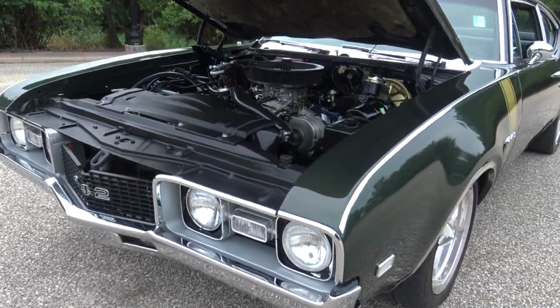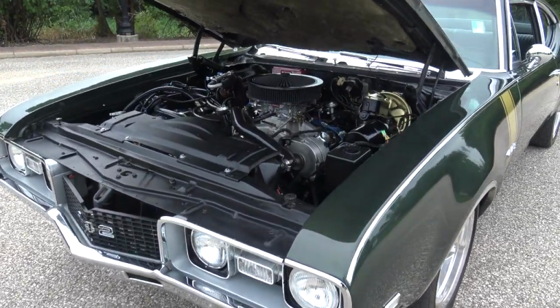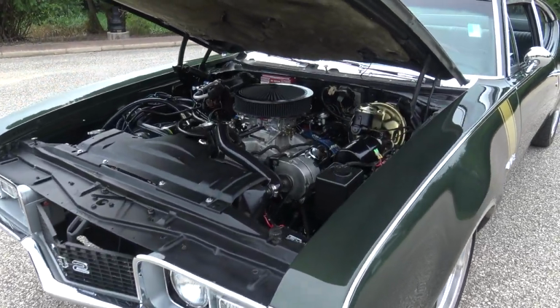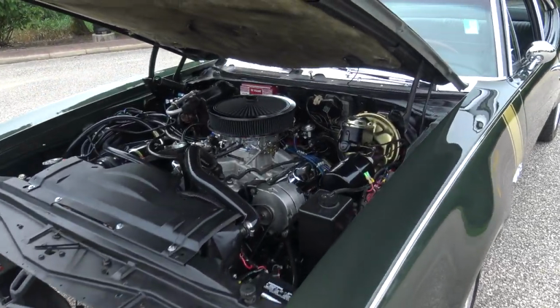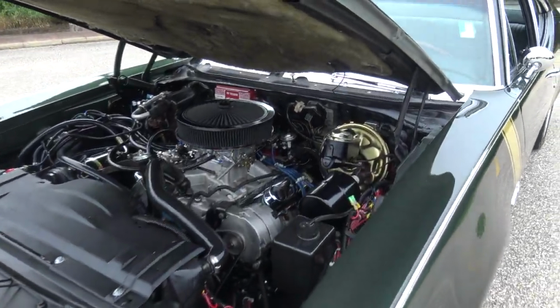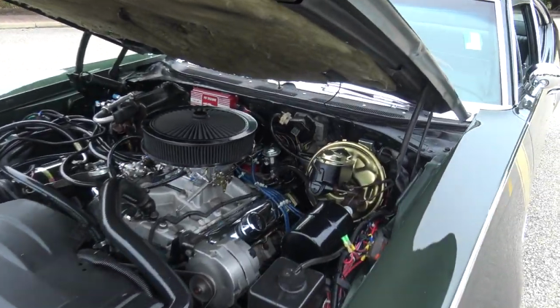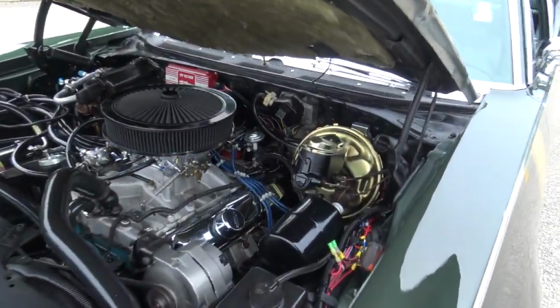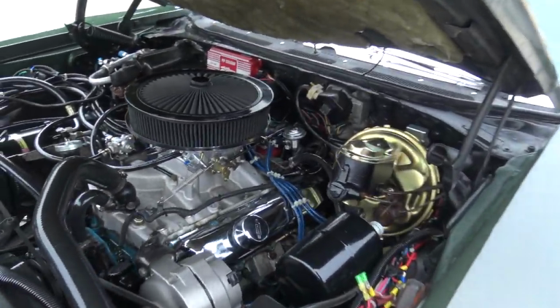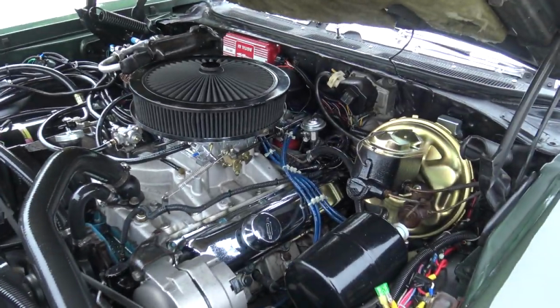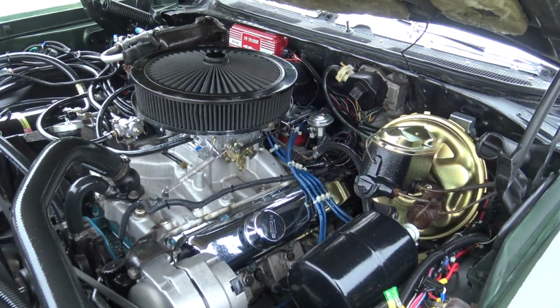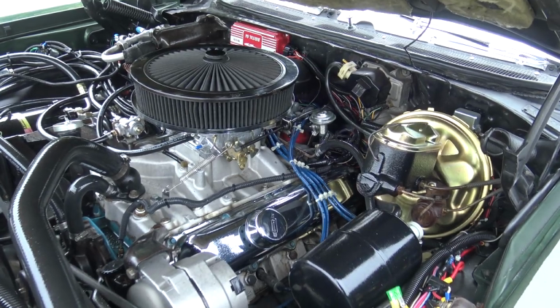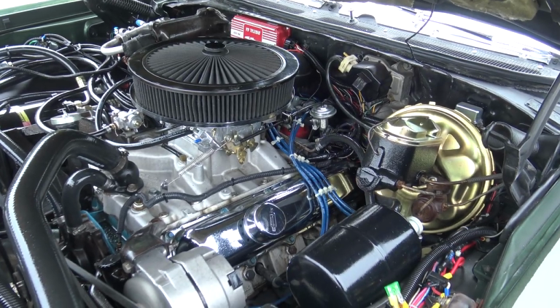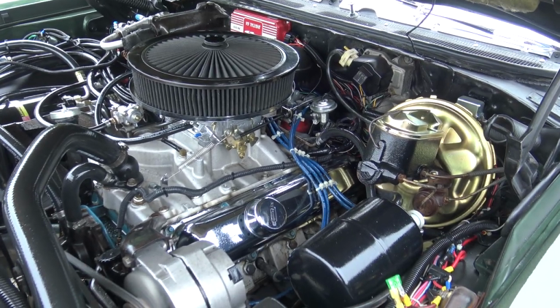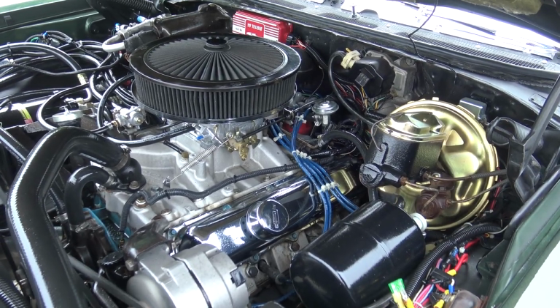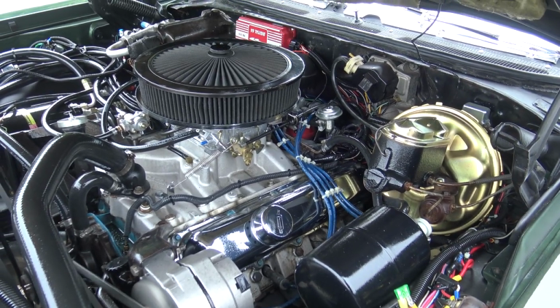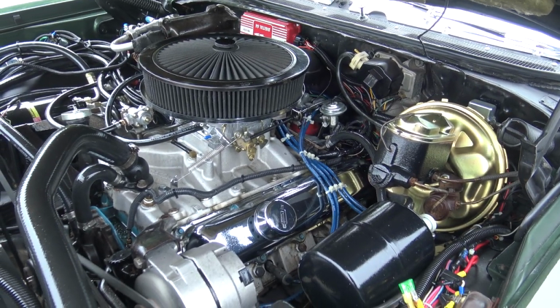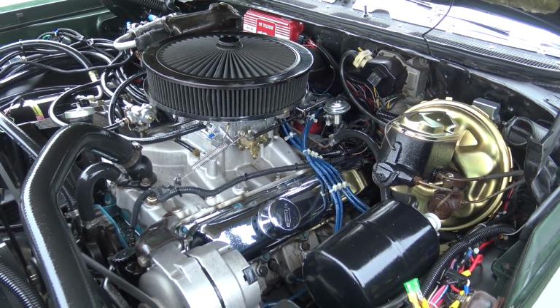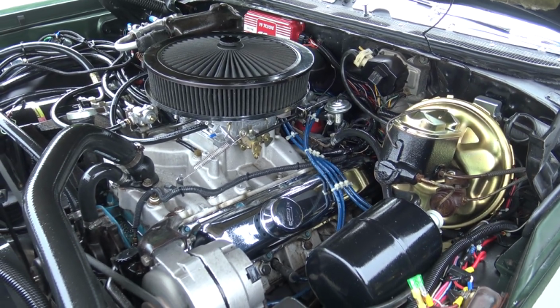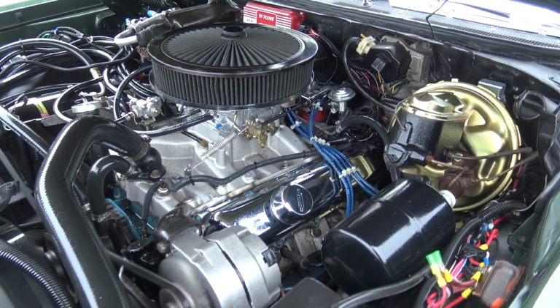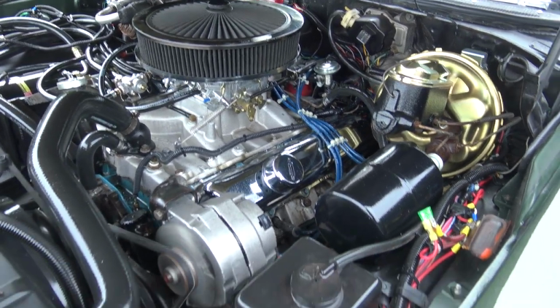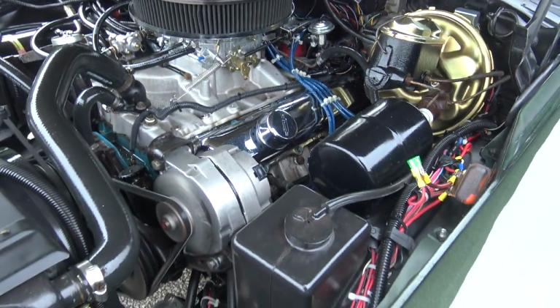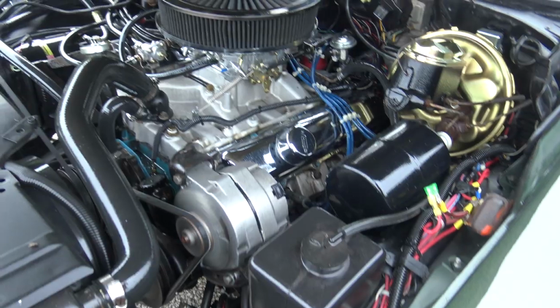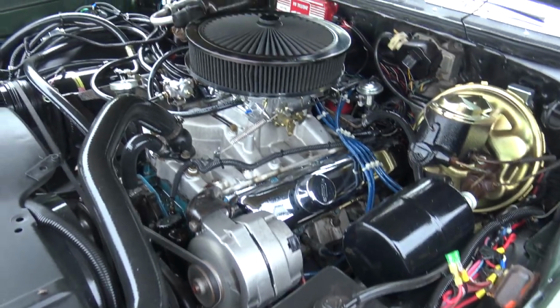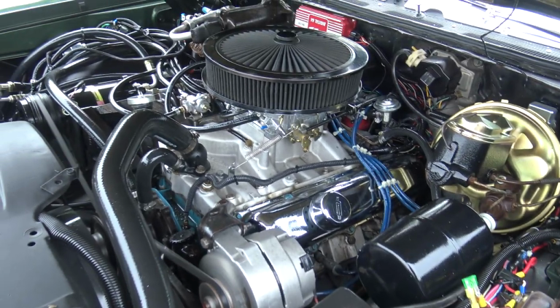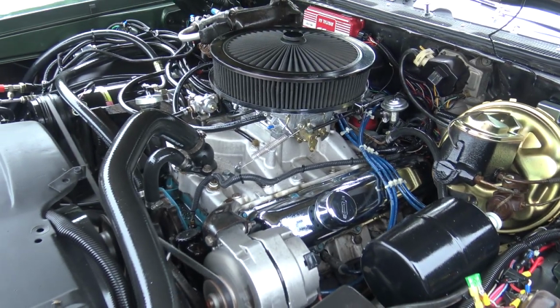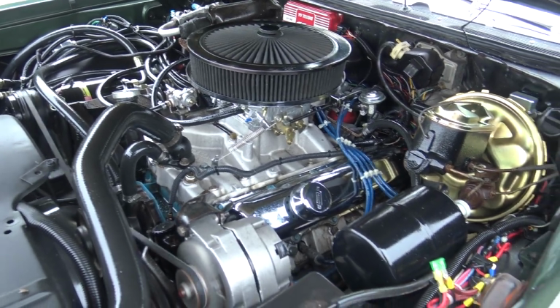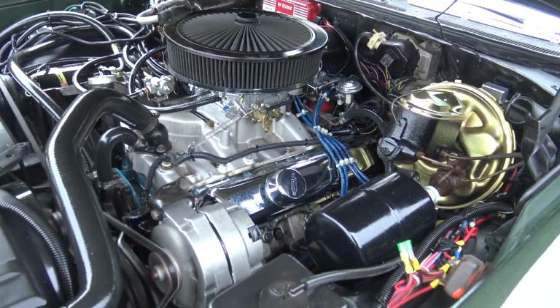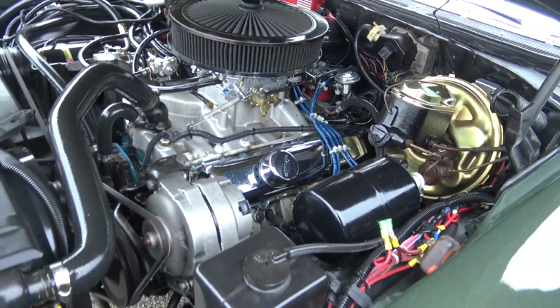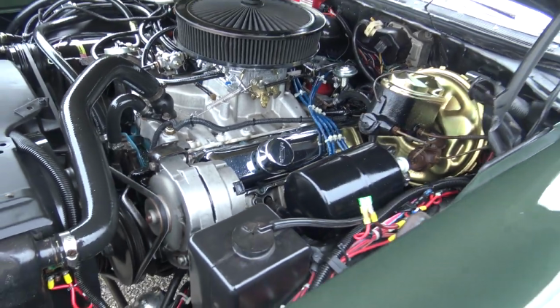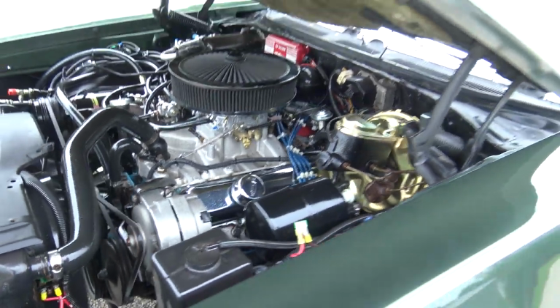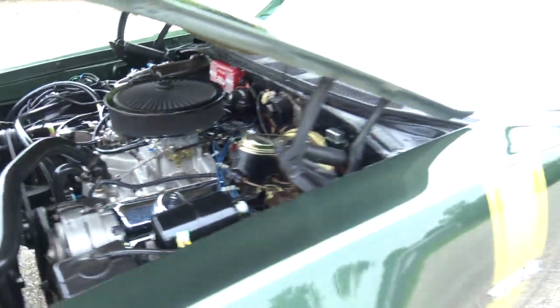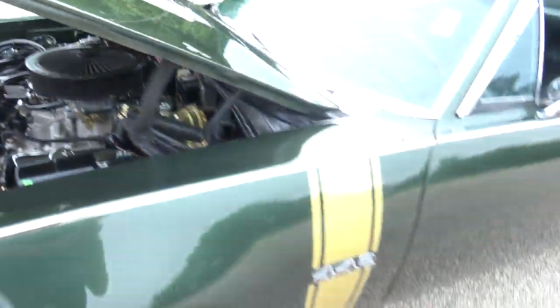We're going up underneath the hood, and it's got this monster 455. Runs beautiful. It does have working air conditioning, power steering, power brakes.